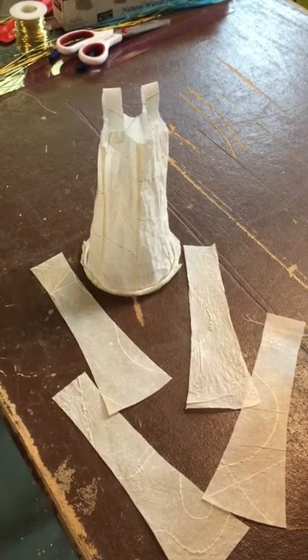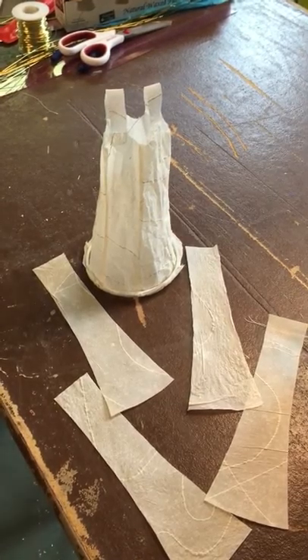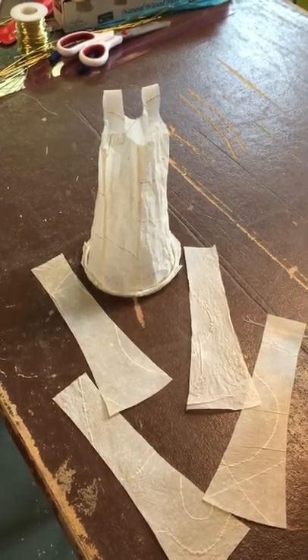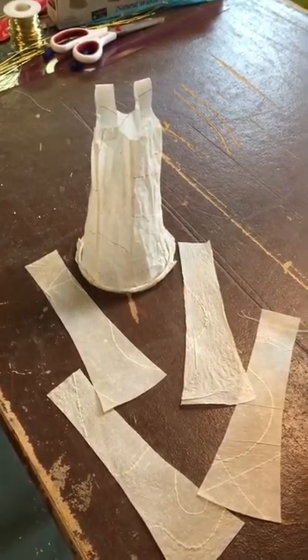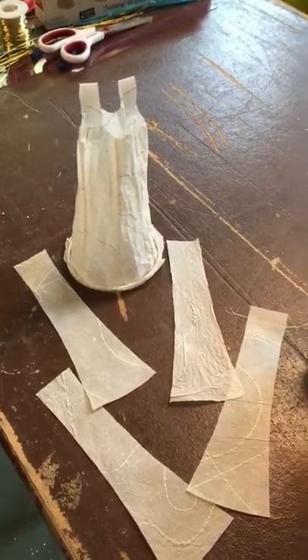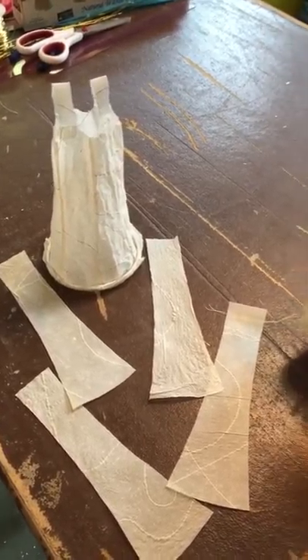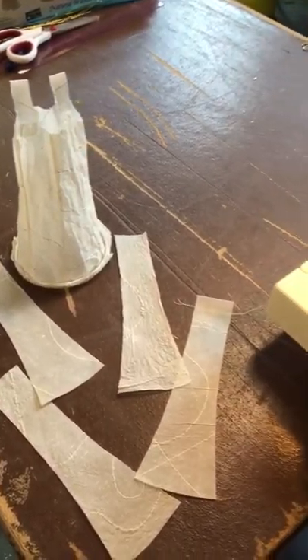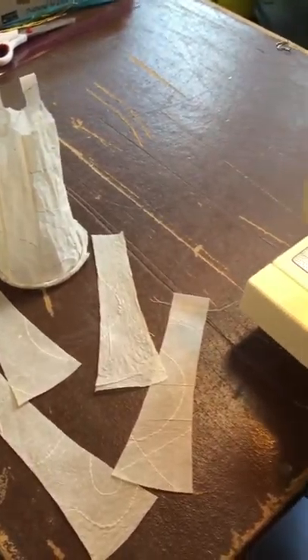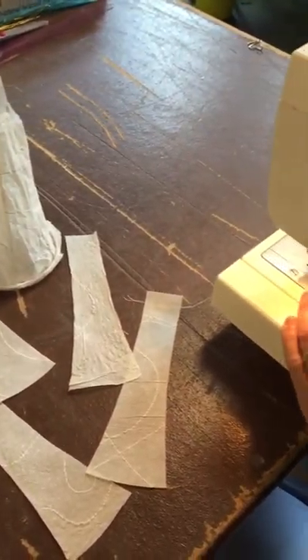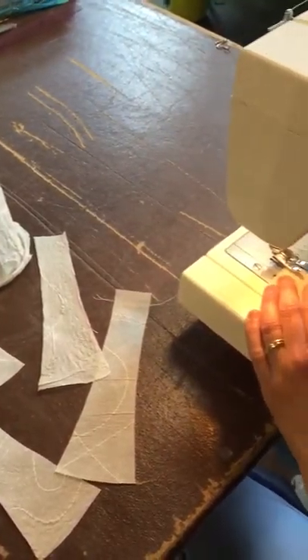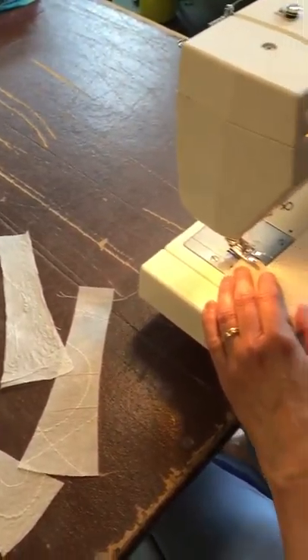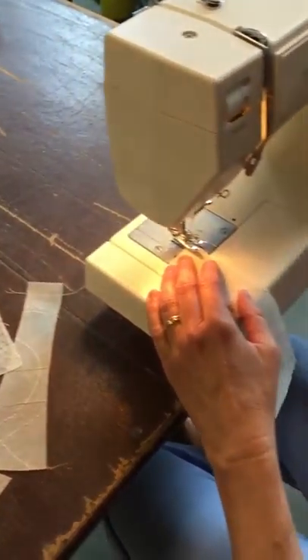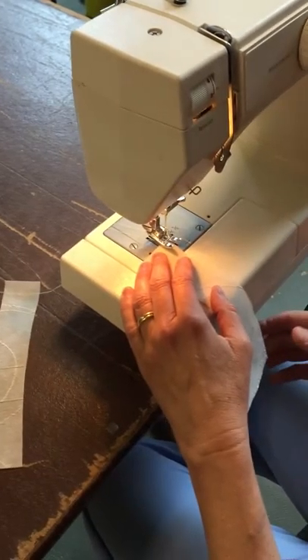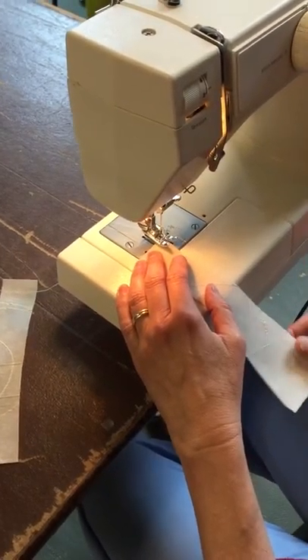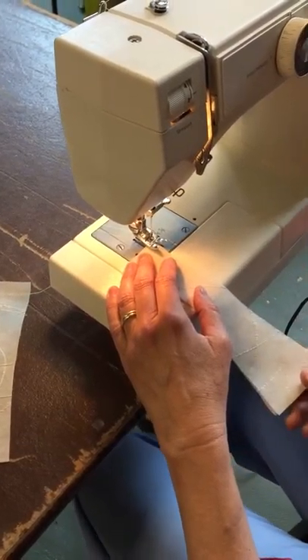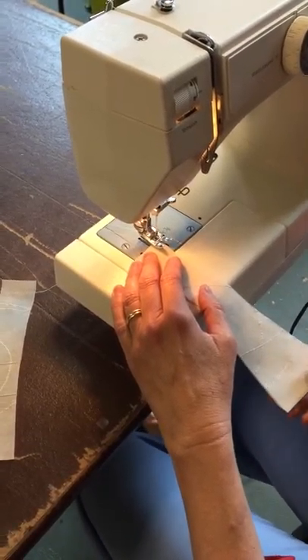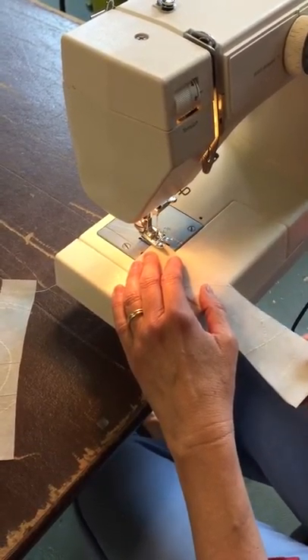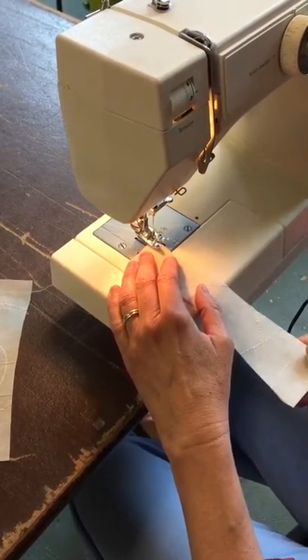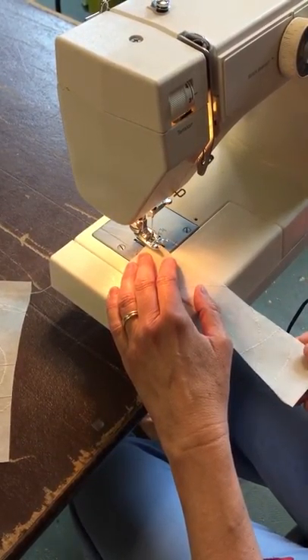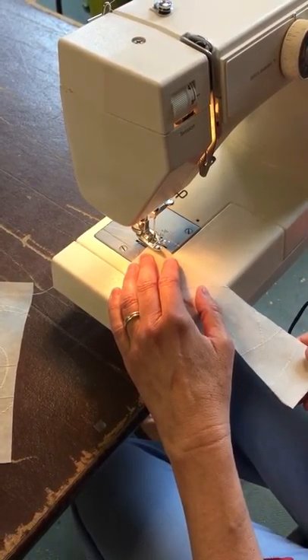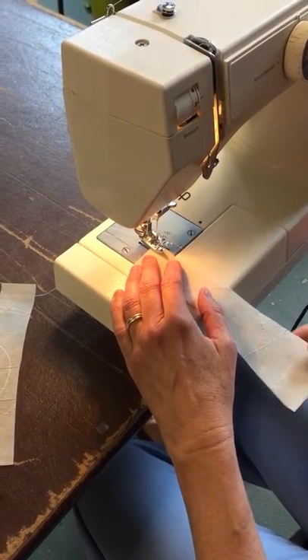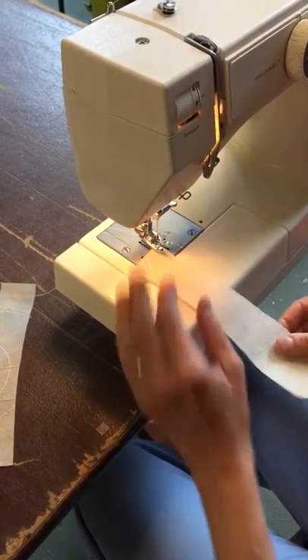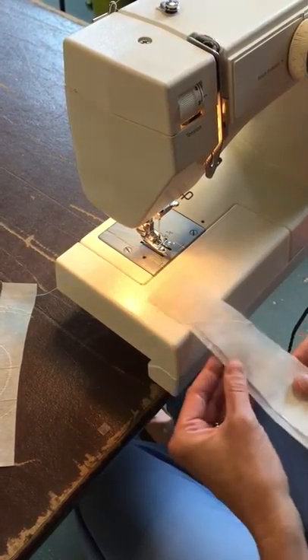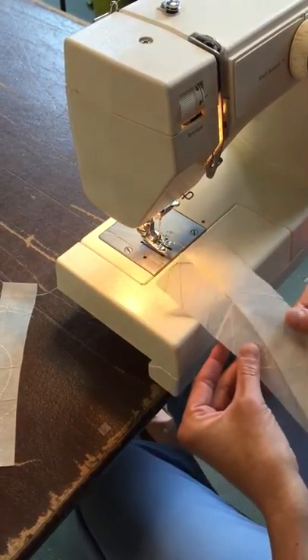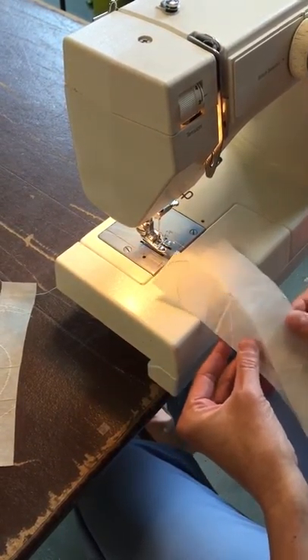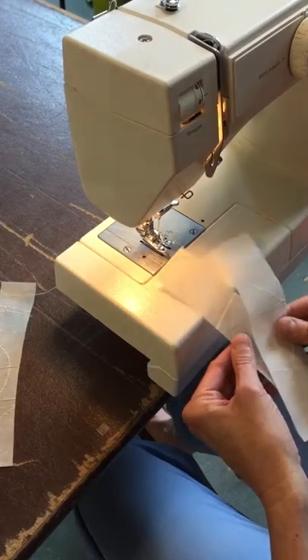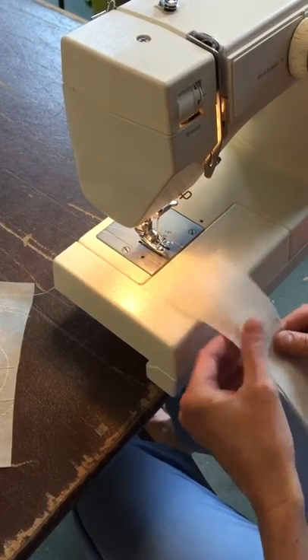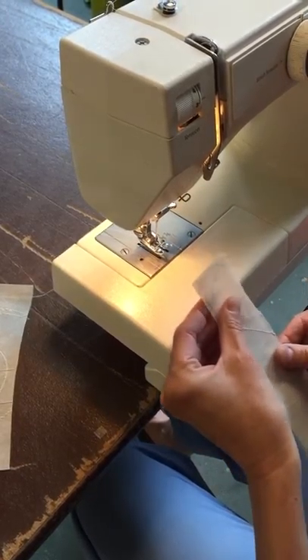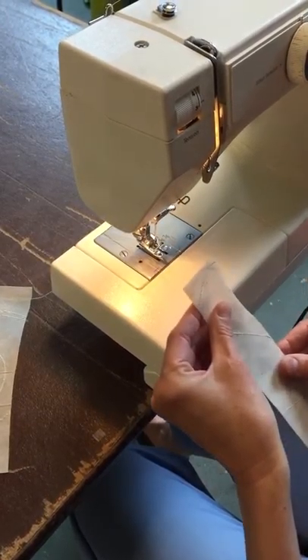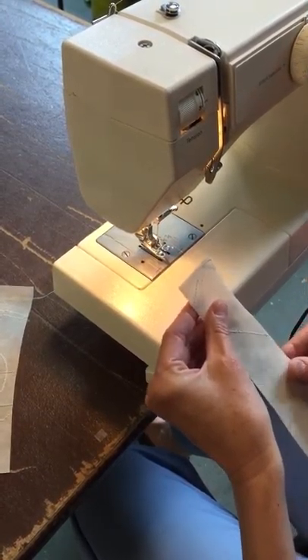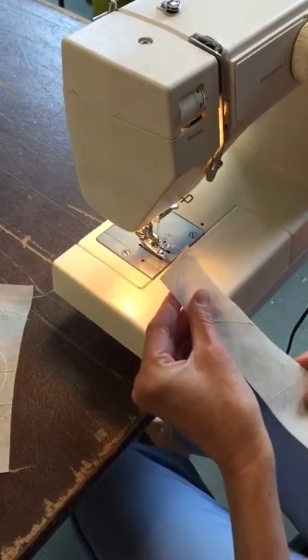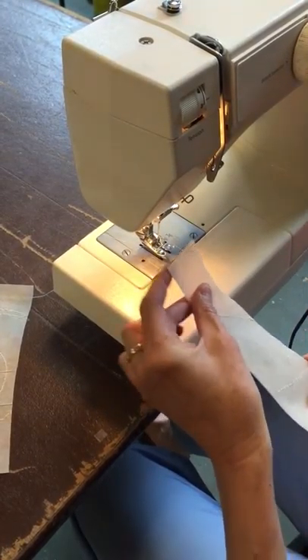Hi, it's Helen. Today I'm going to show you how to stitch paper — I'm making this little paper dress. I'm auditioning my next artist book, so I've got two panels of paper here and I'm just gonna zip it through the sewing machine.